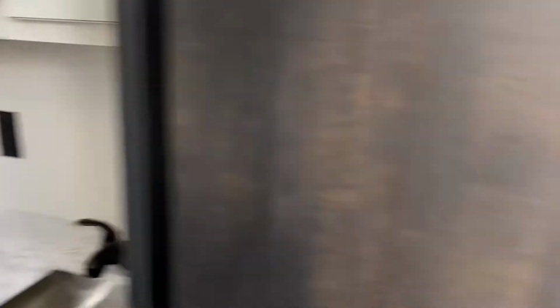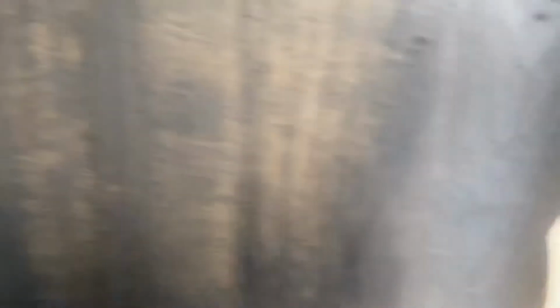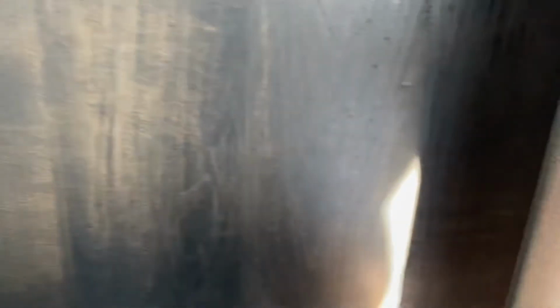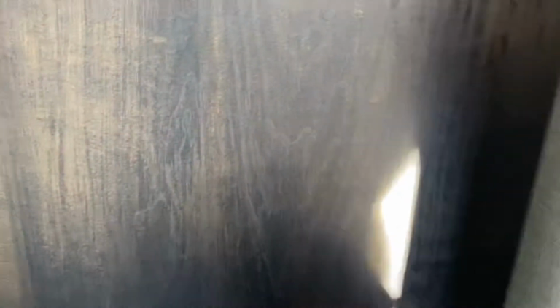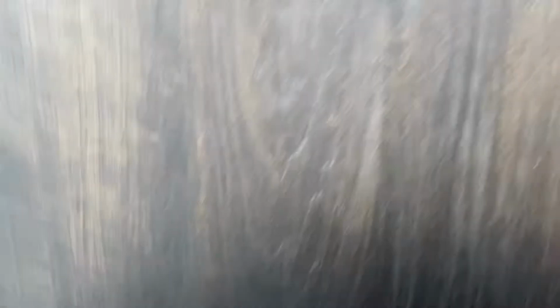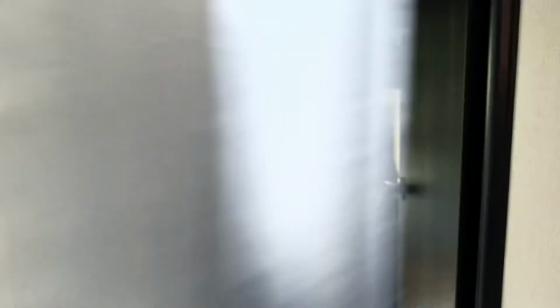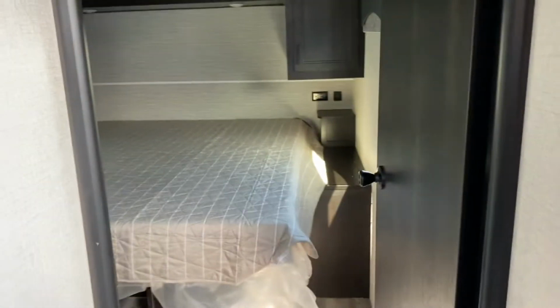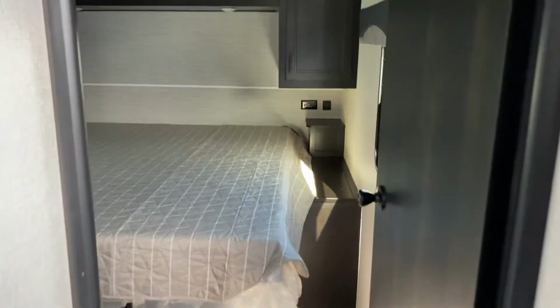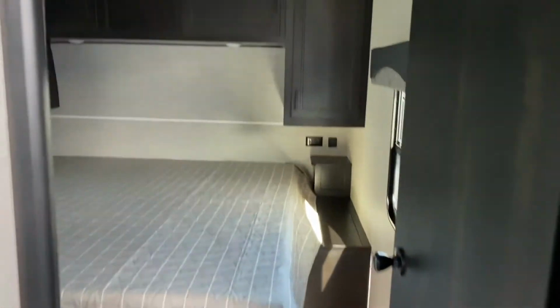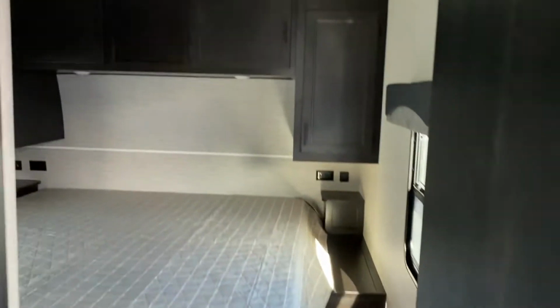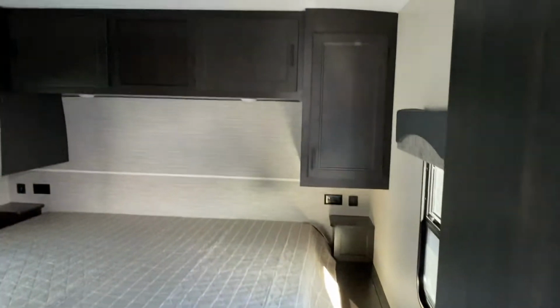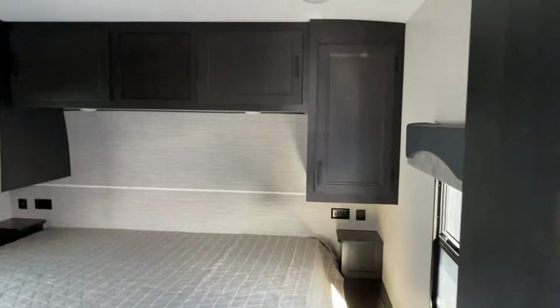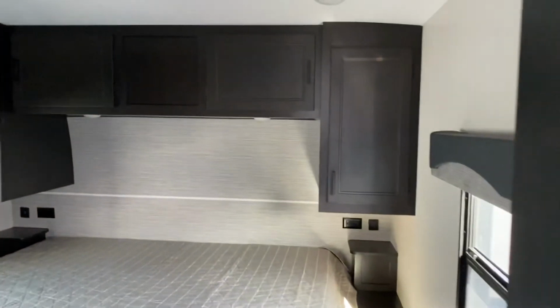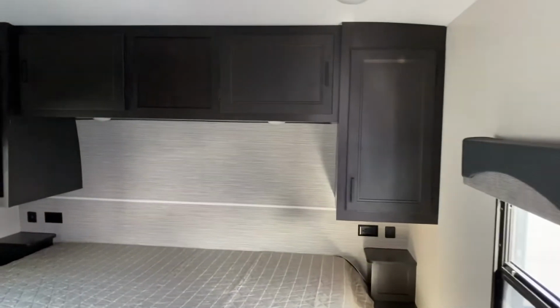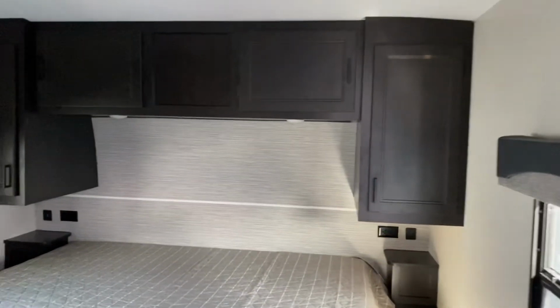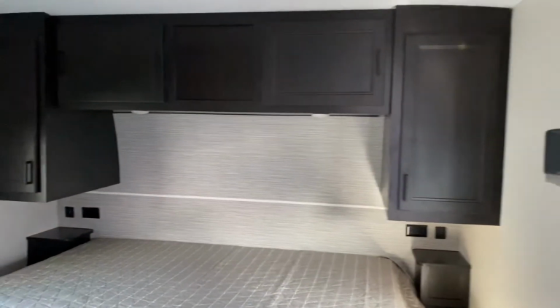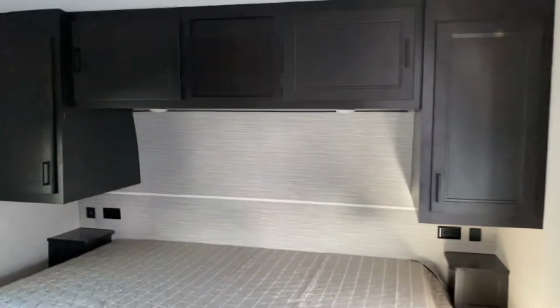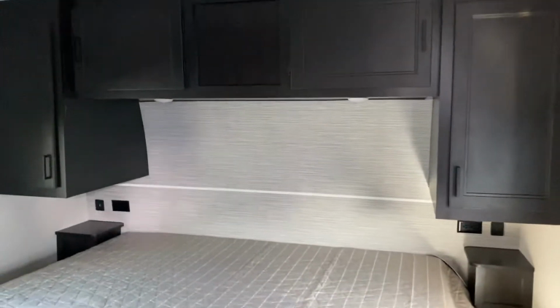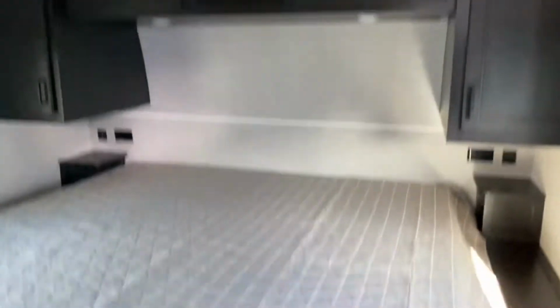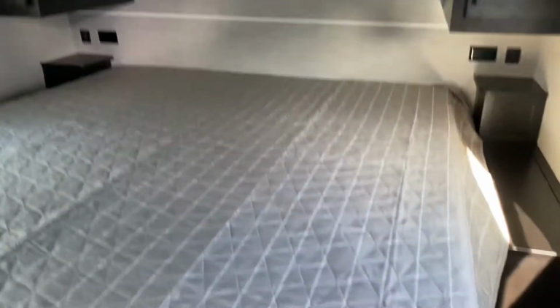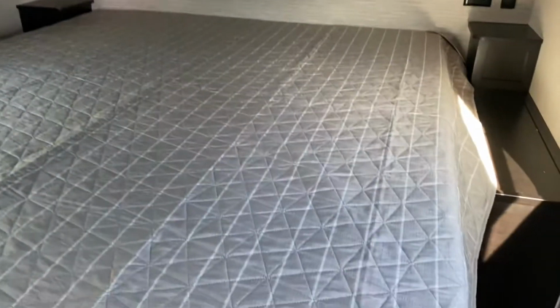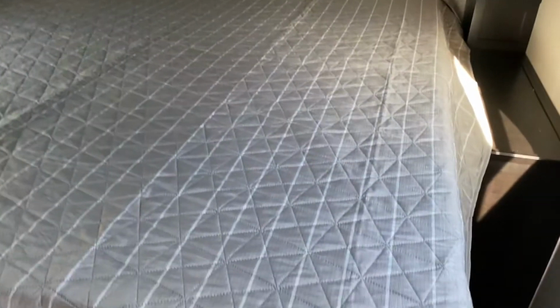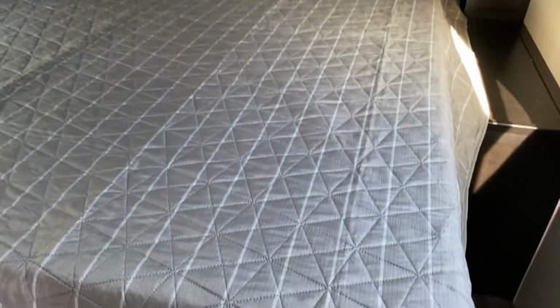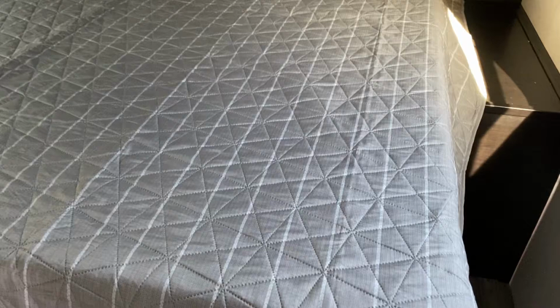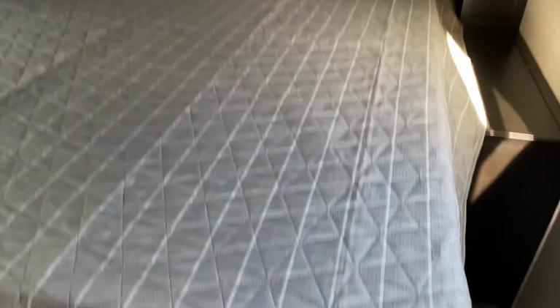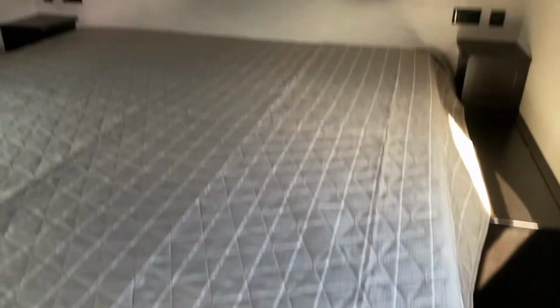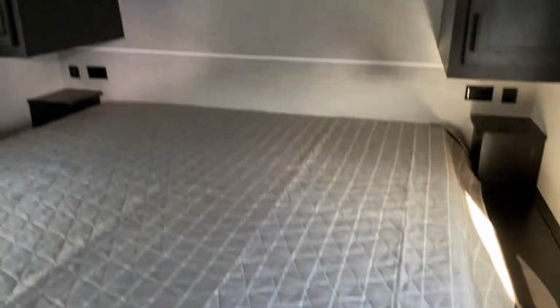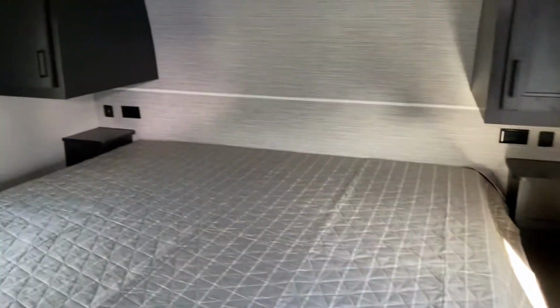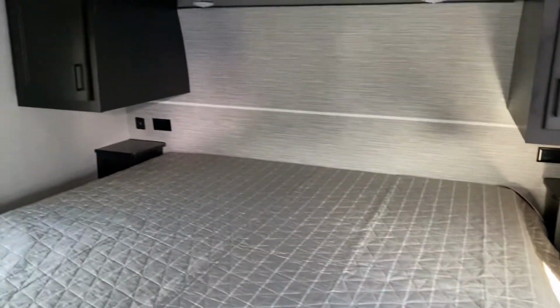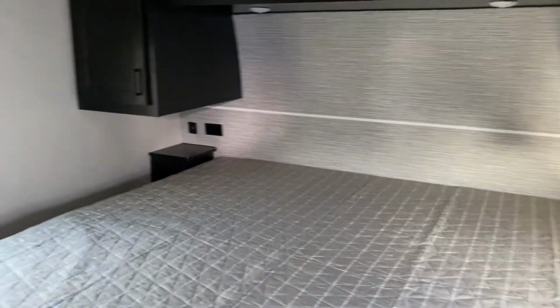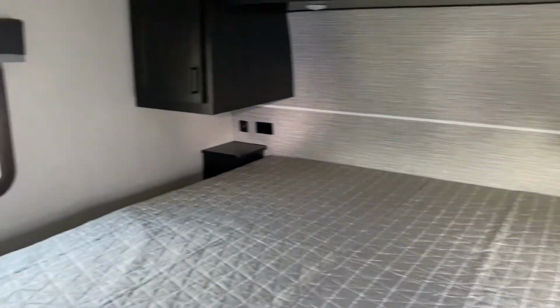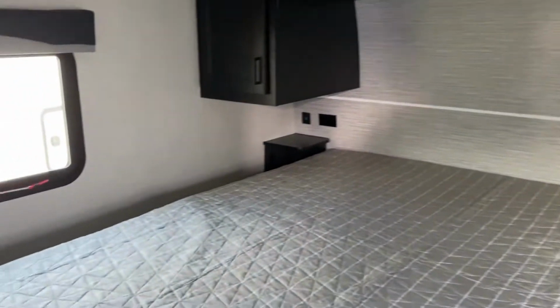Then you go into the bedroom. Hanging closets, big bed — king size, it looks like.